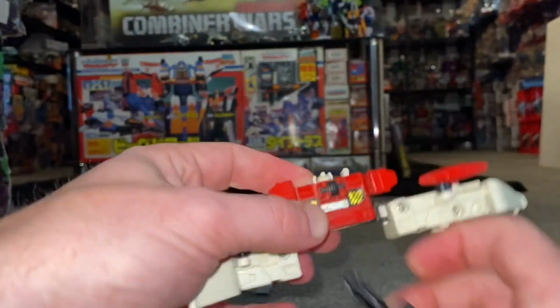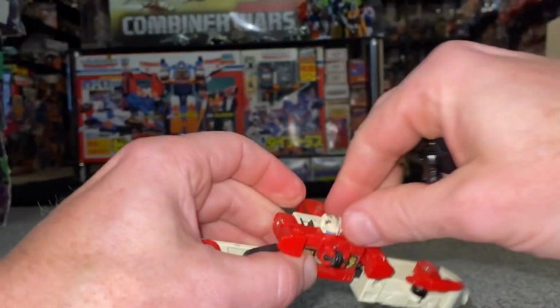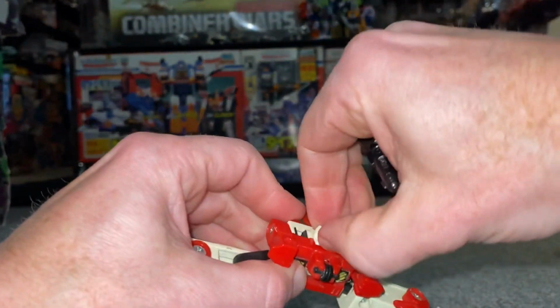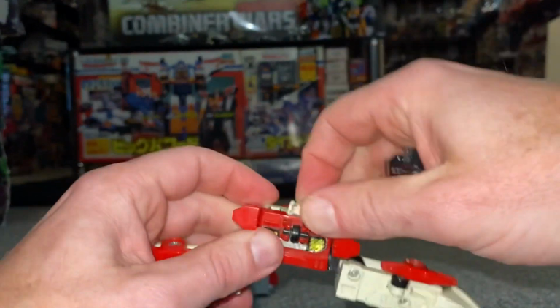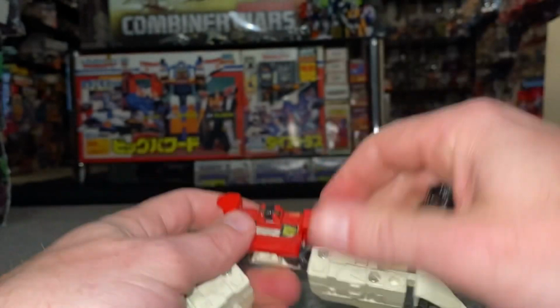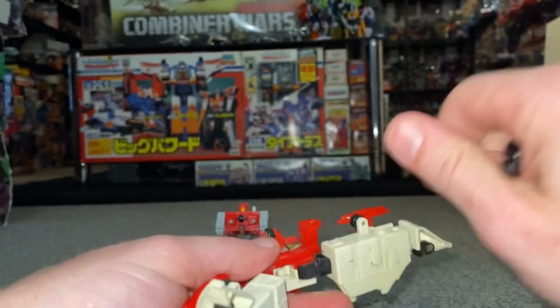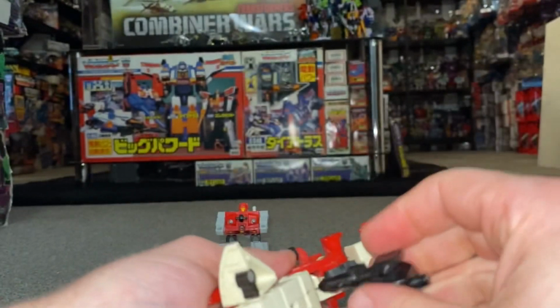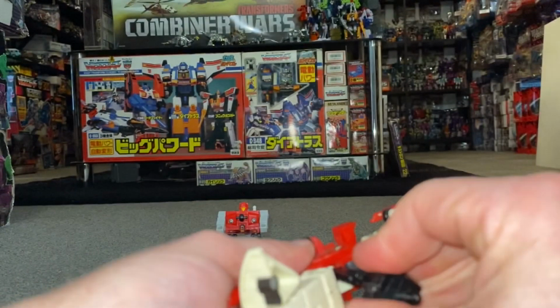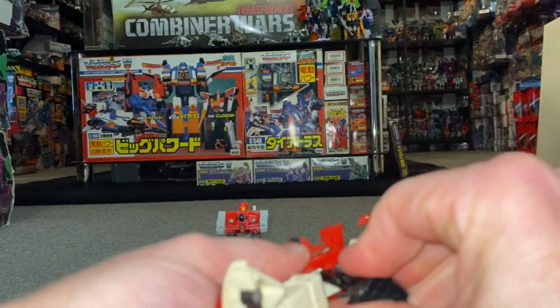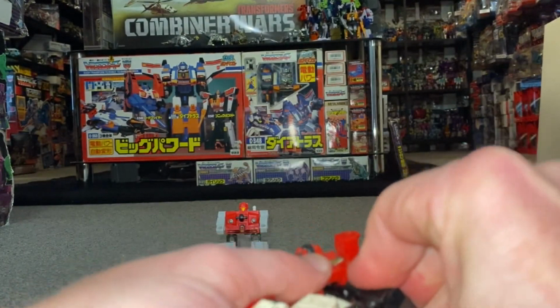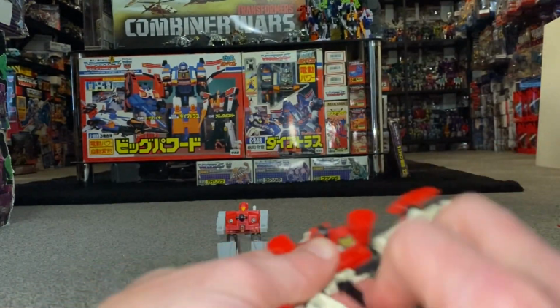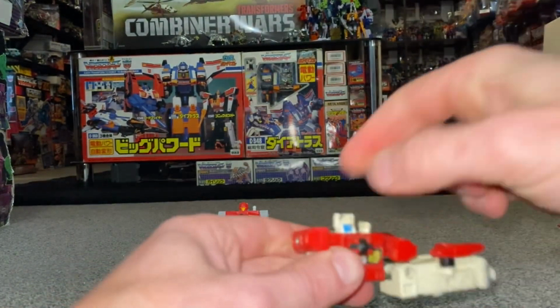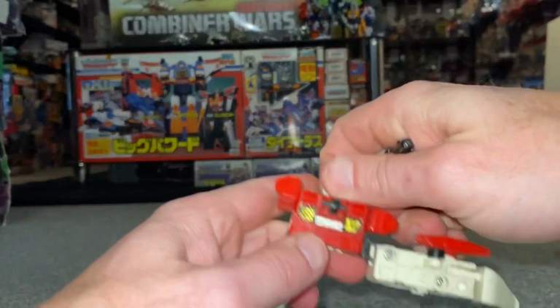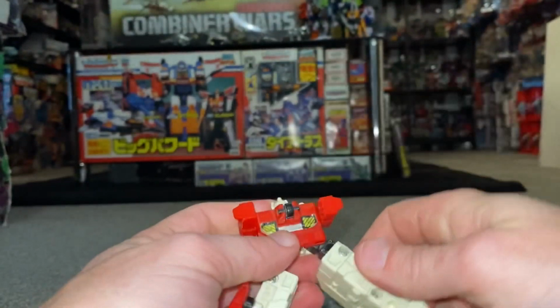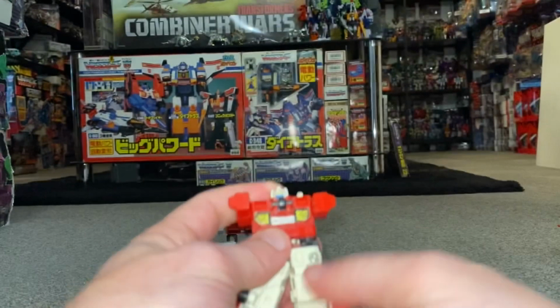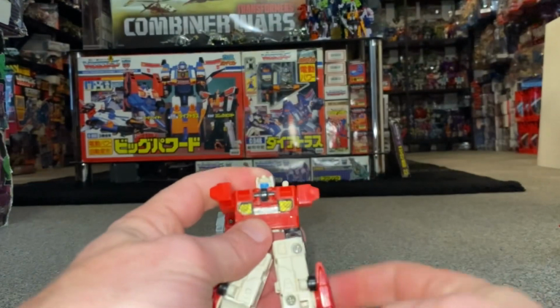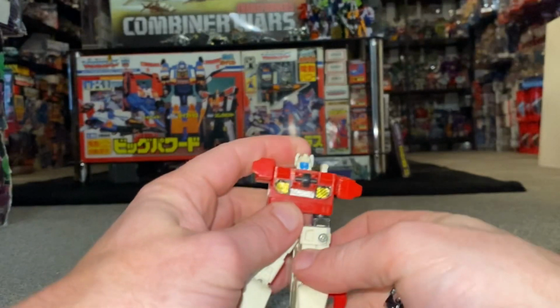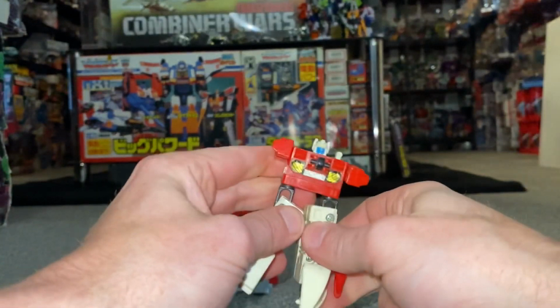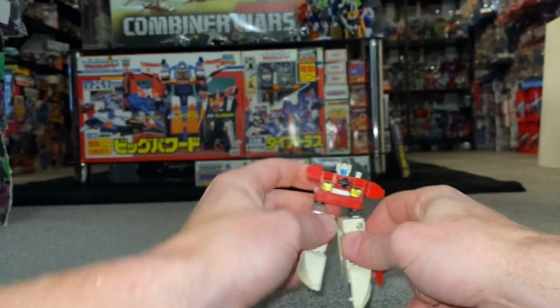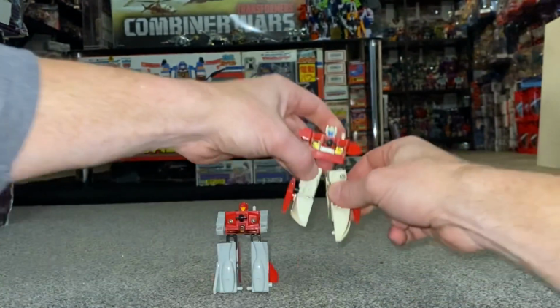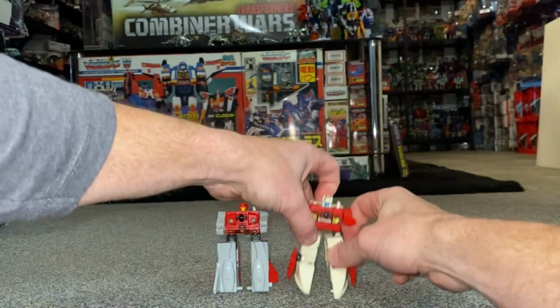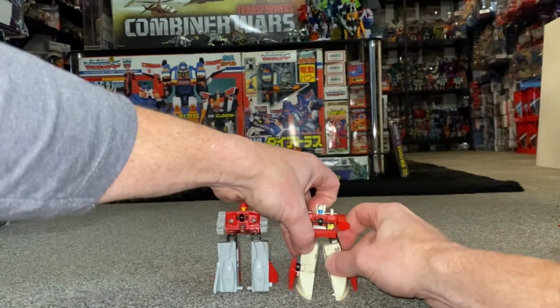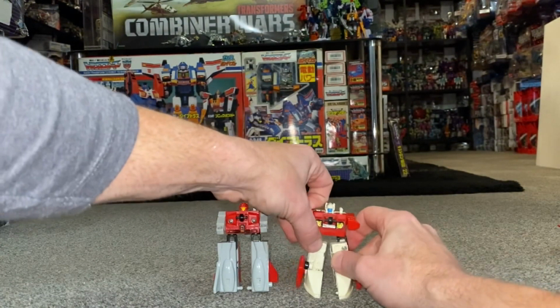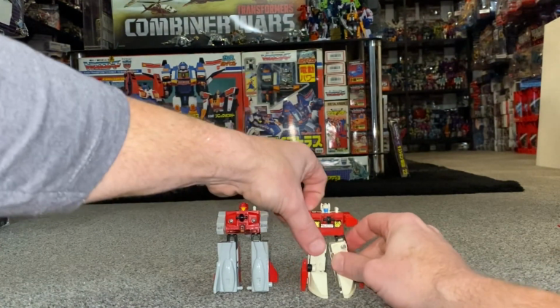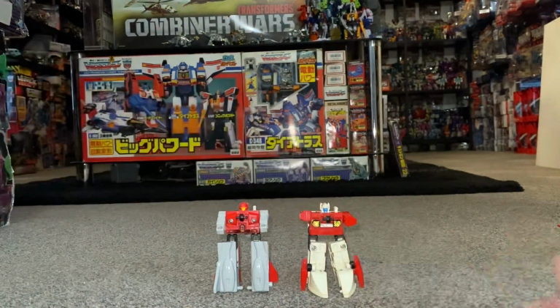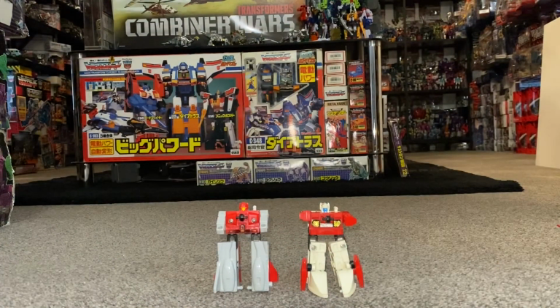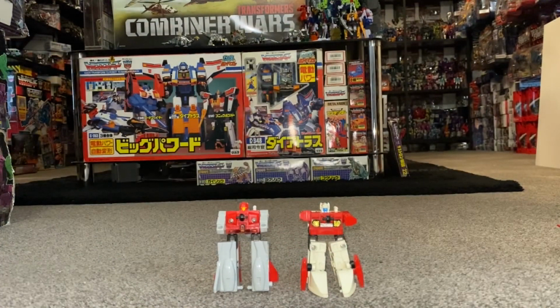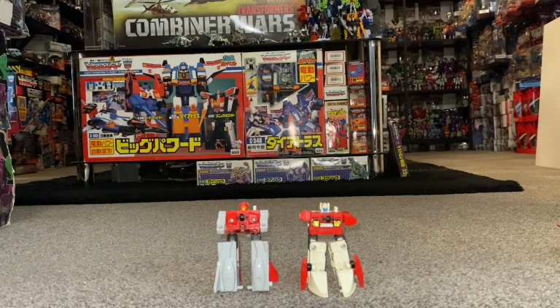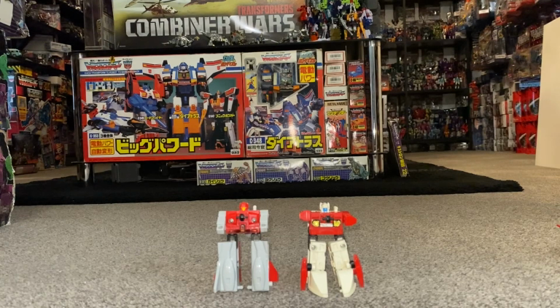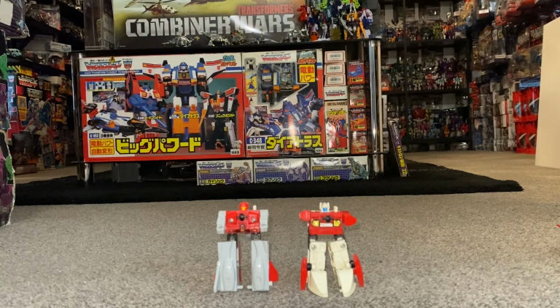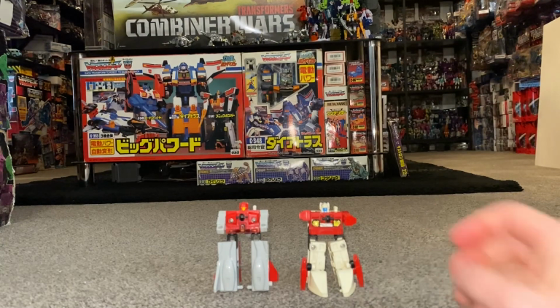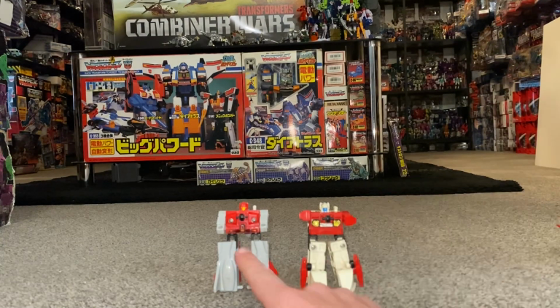Push this through — this guy's a bit battered, didn't realize how battered he was. There is the head. We've folded the toes over, so now we've got them both in robot mode.